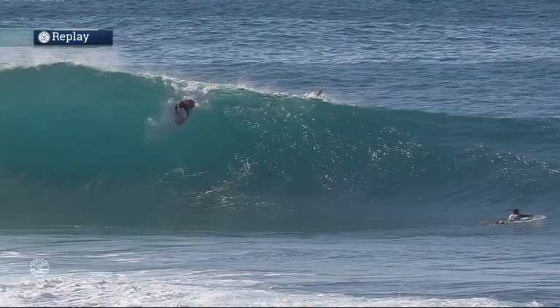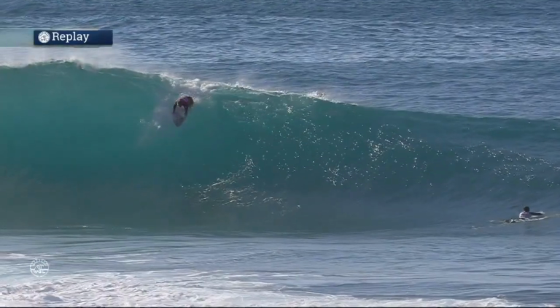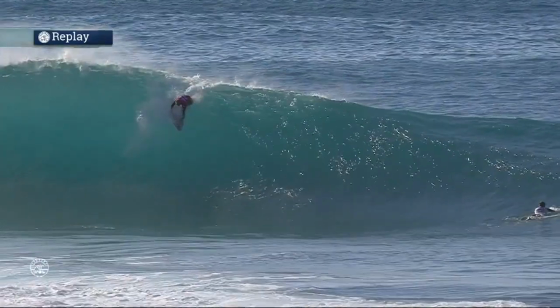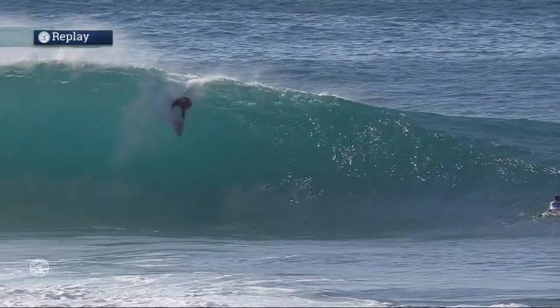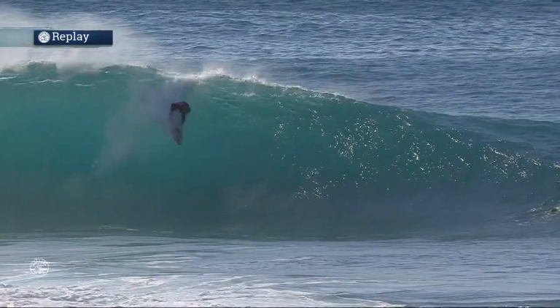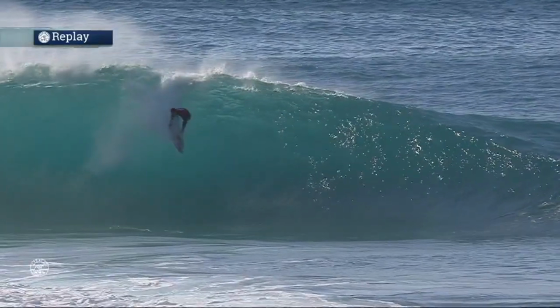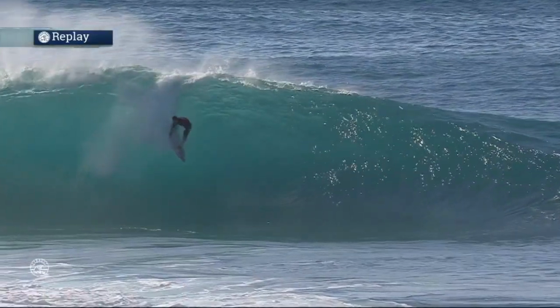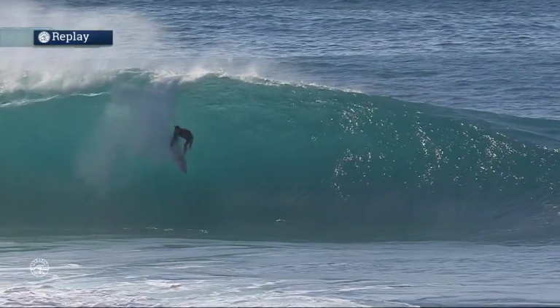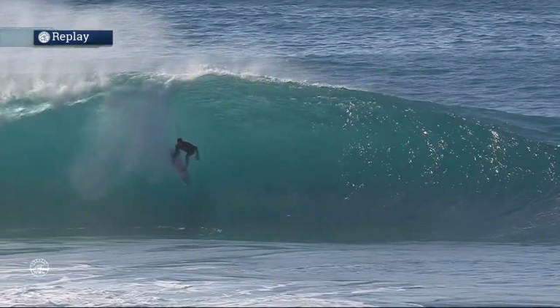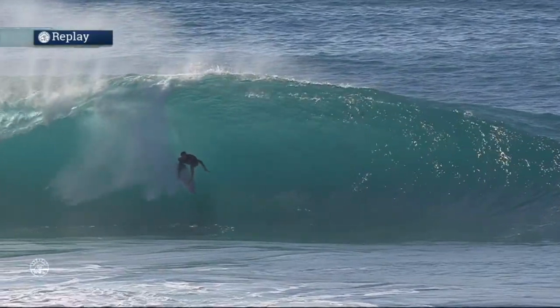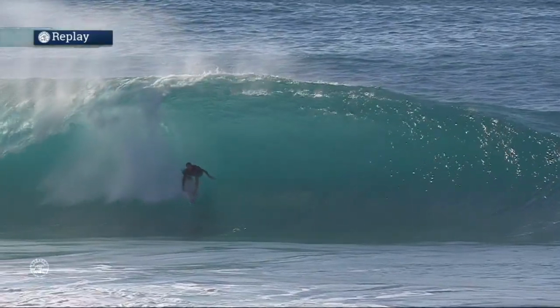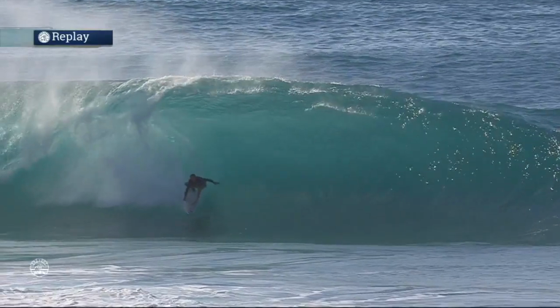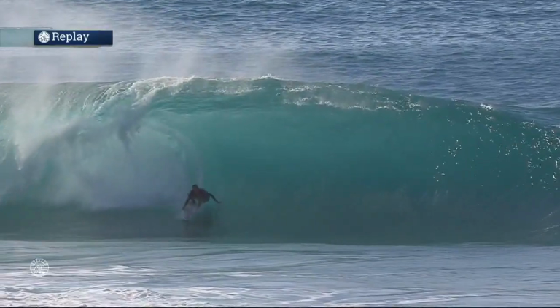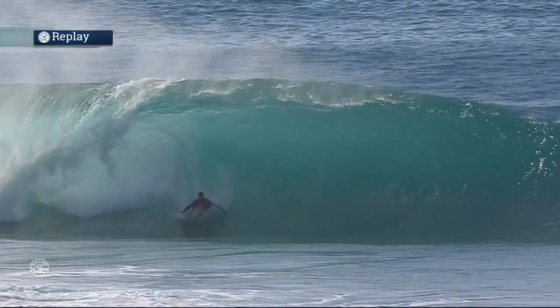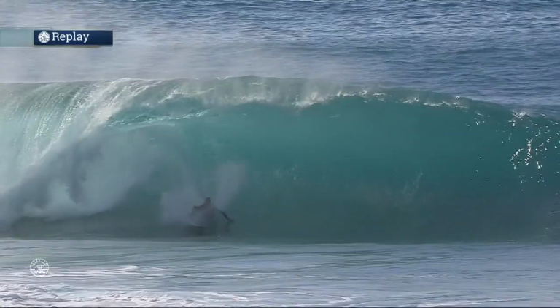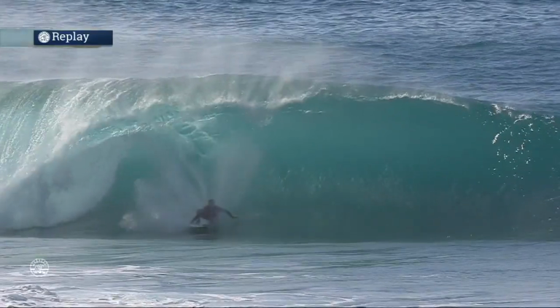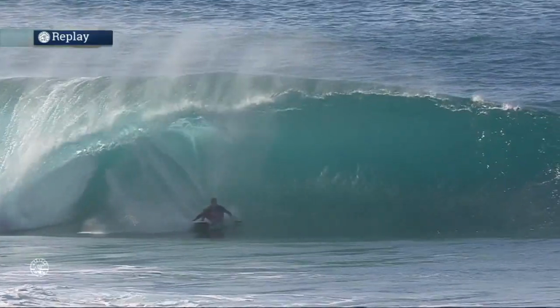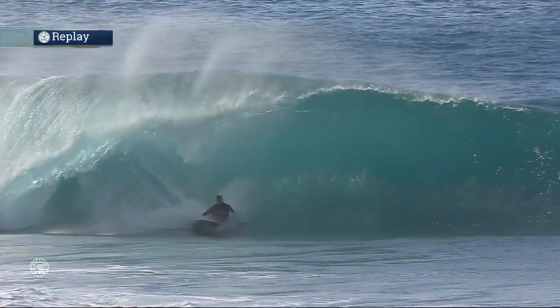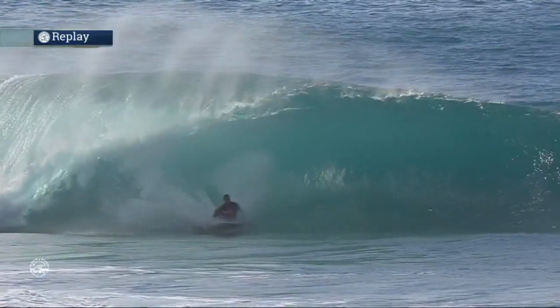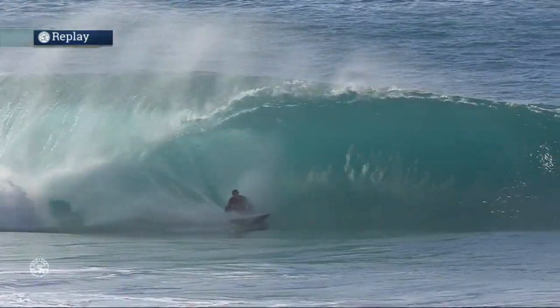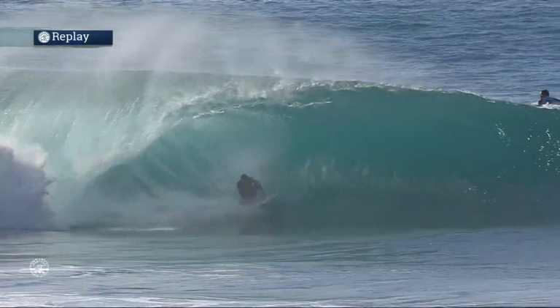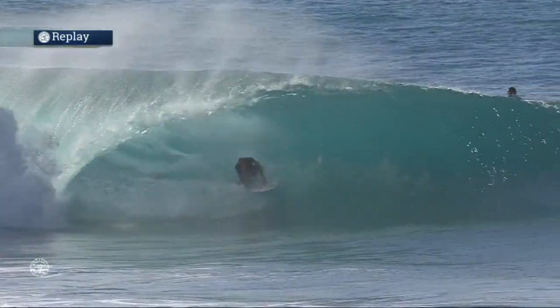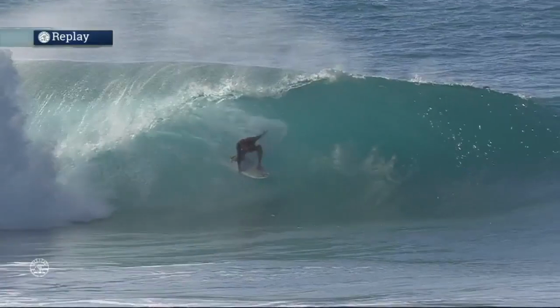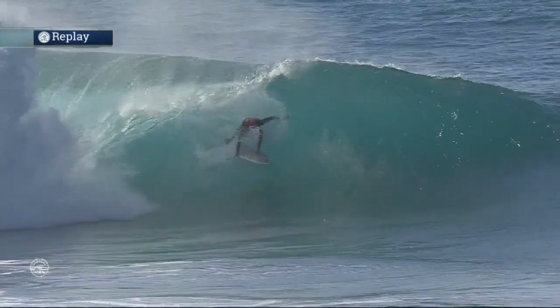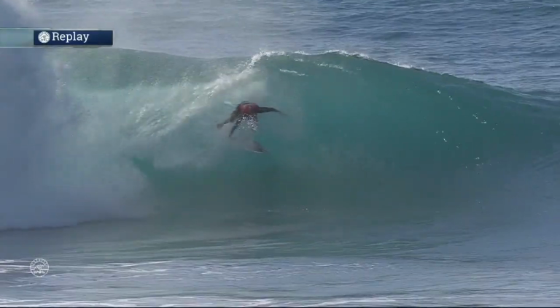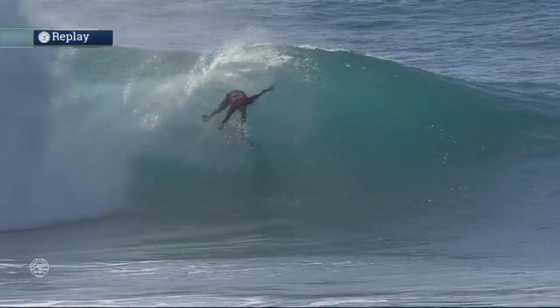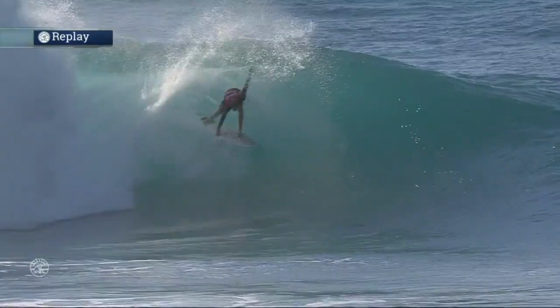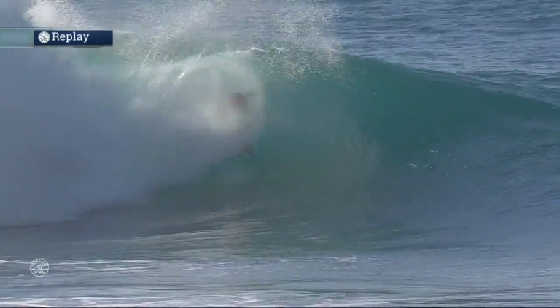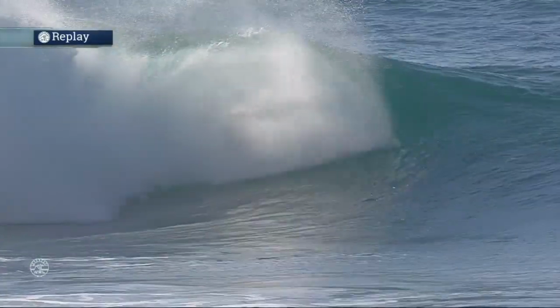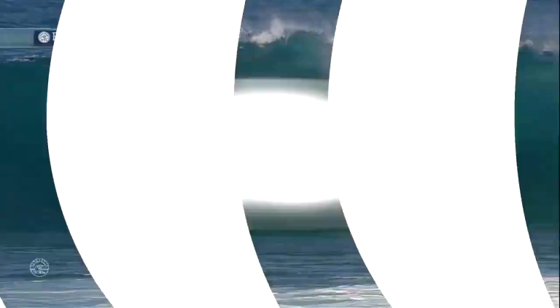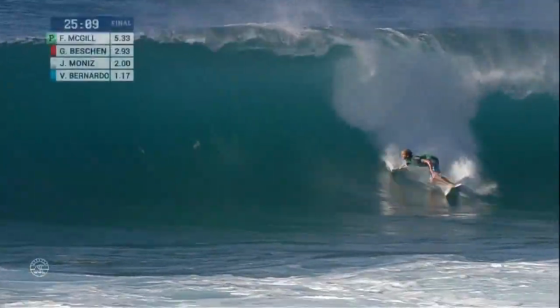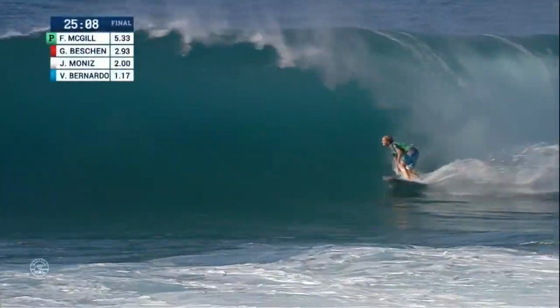He had the luxury of taking off a little deeper, maybe 10 yards deeper, and he'd be standing tall in this barrel. He was weightless on the drop there. I love that angle from backdoor looking into the wave — you really get to see how scooped out that bowl is.